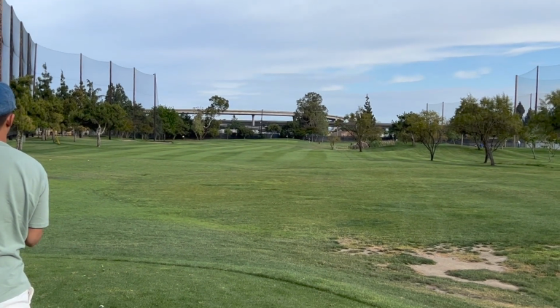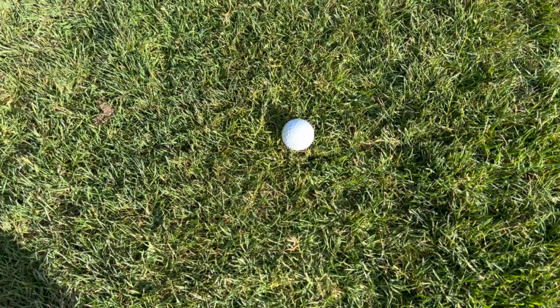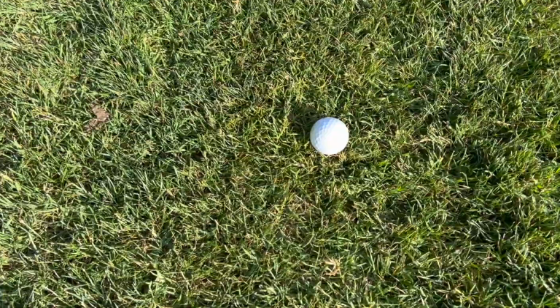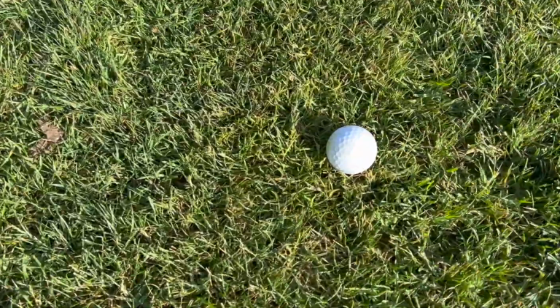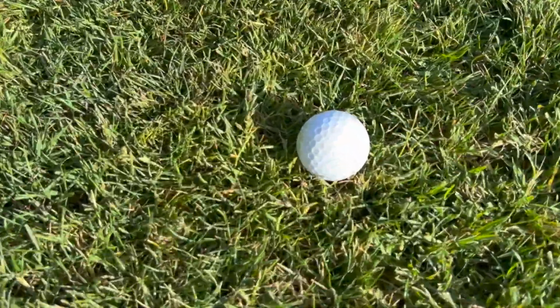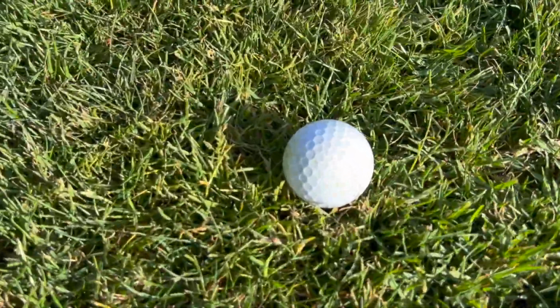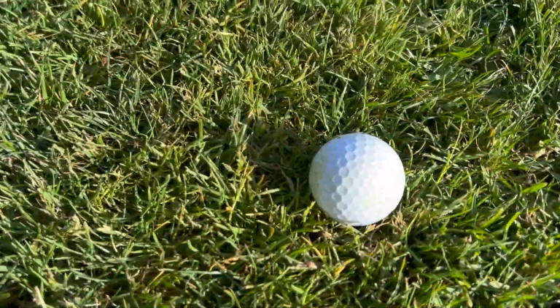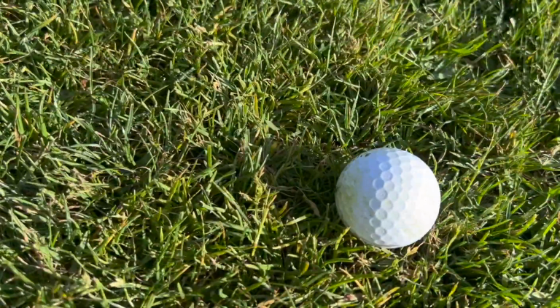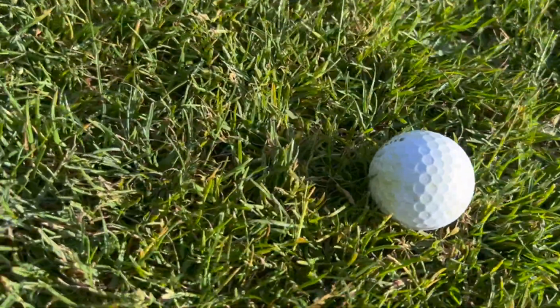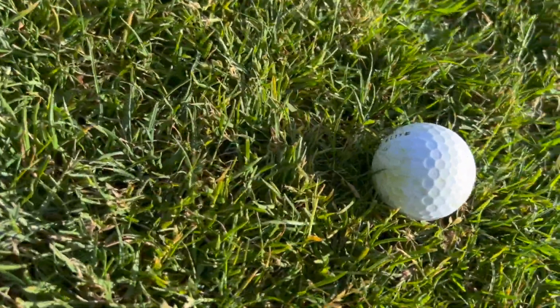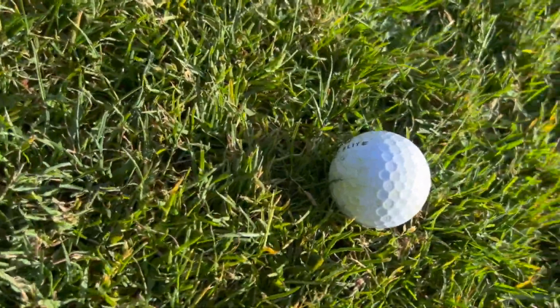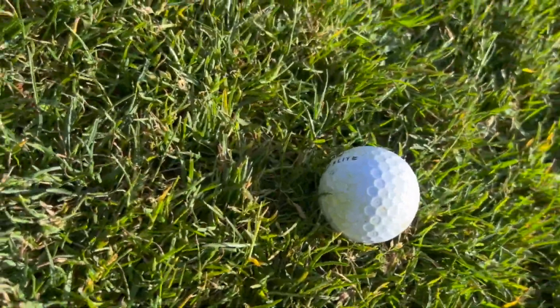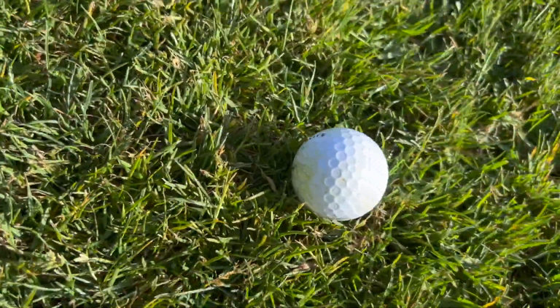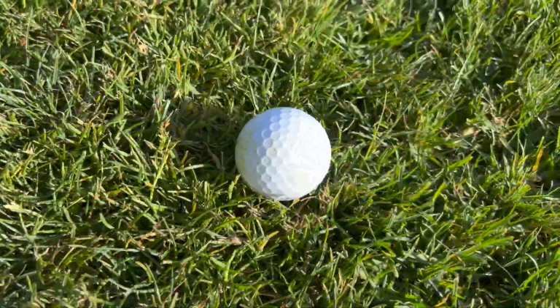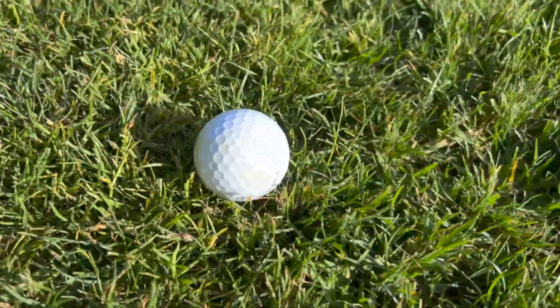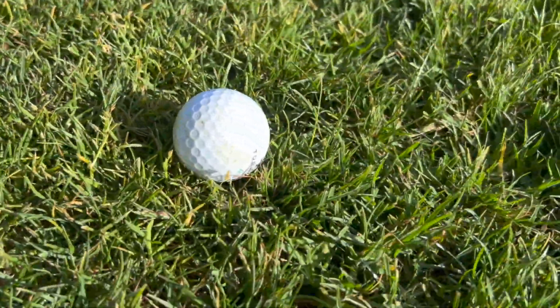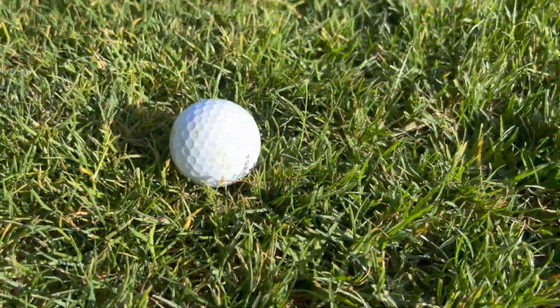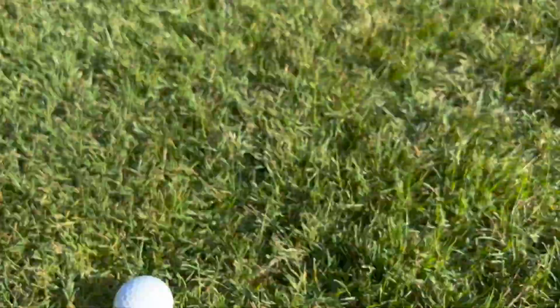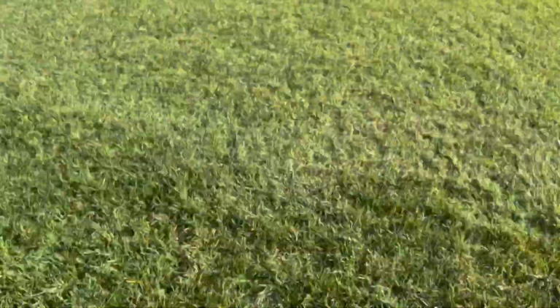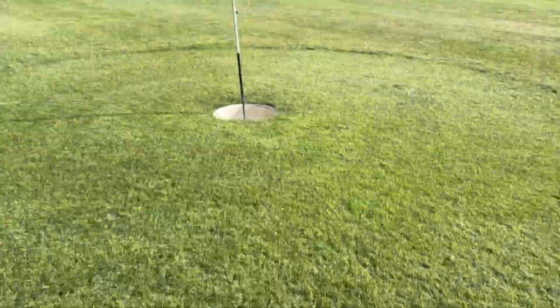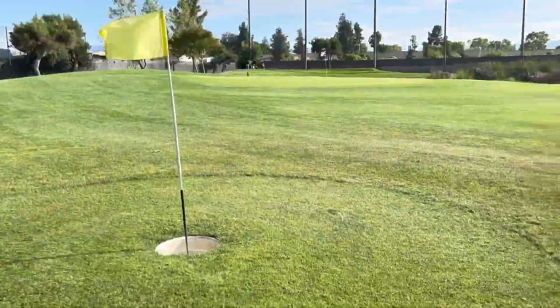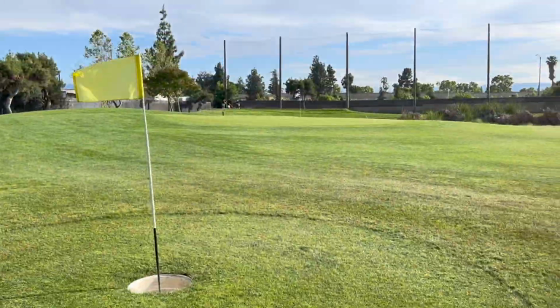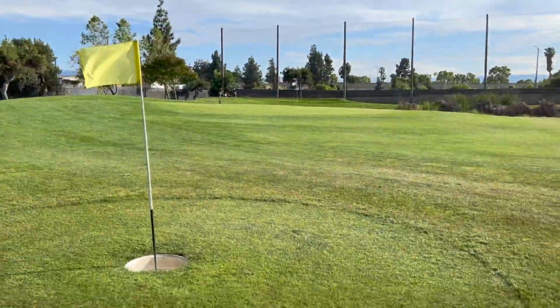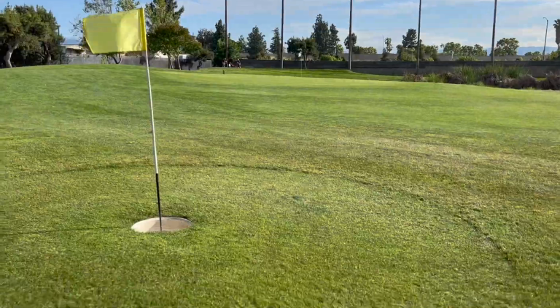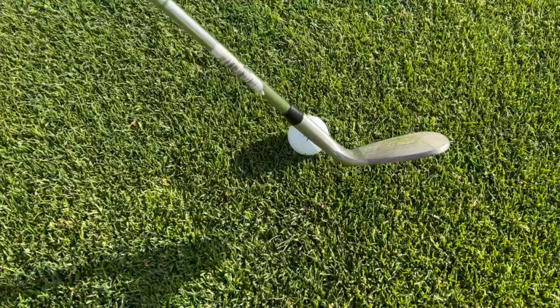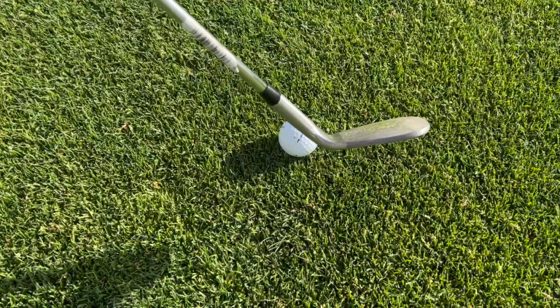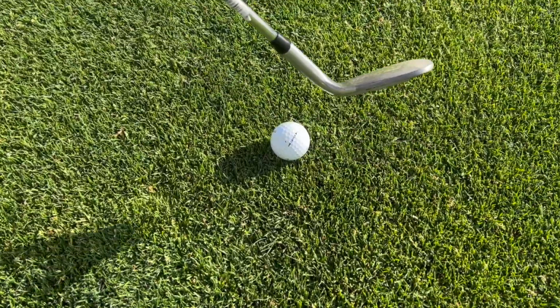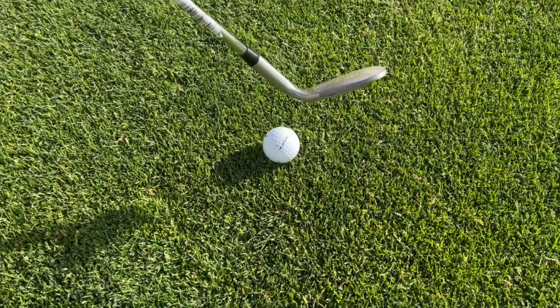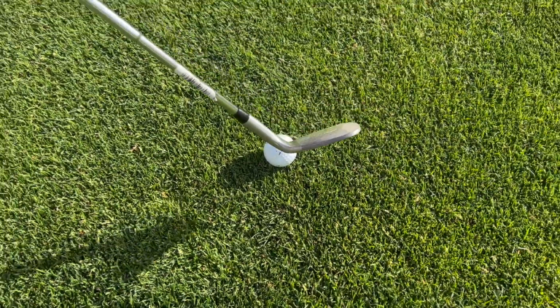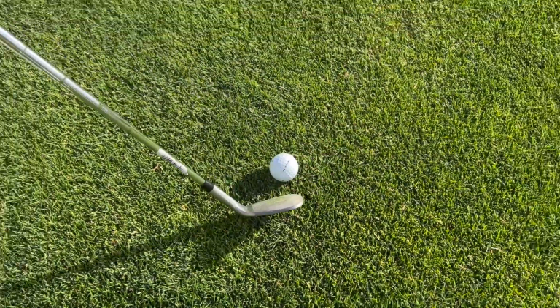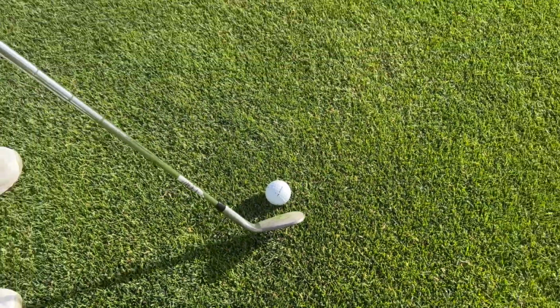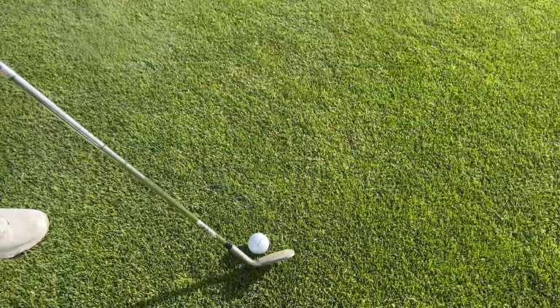Alright, continuation for this Top Flight Gammer Pop Balls. Zach is right there. Top Flight Gammer.